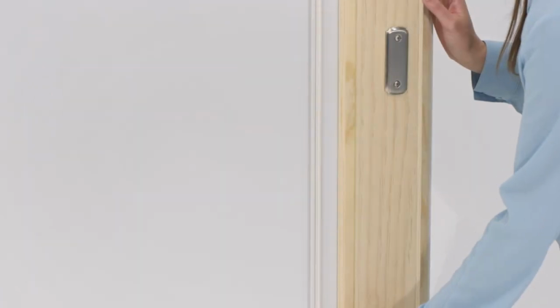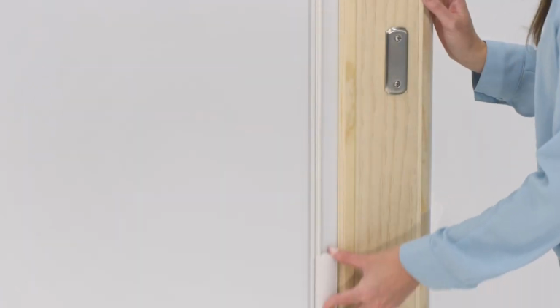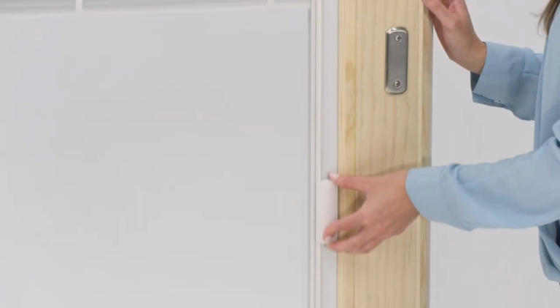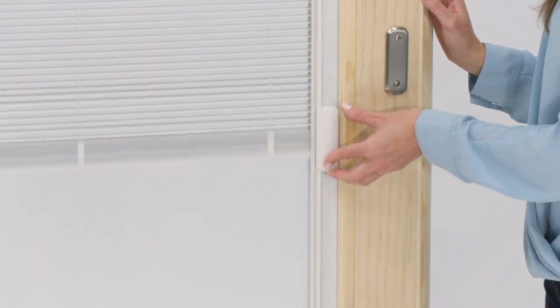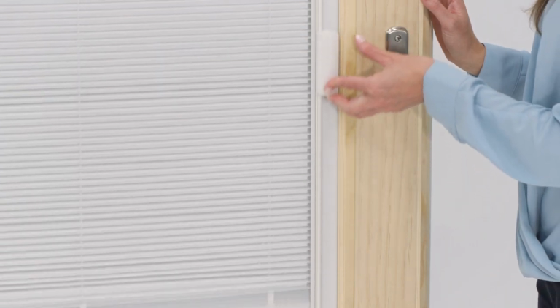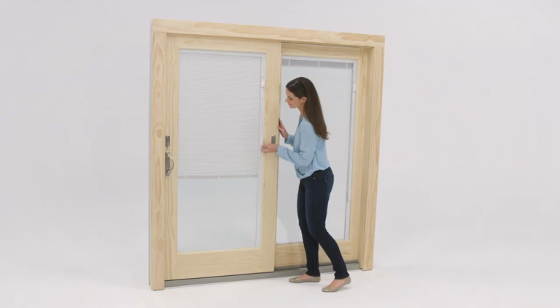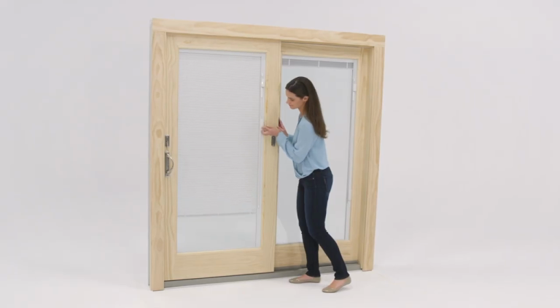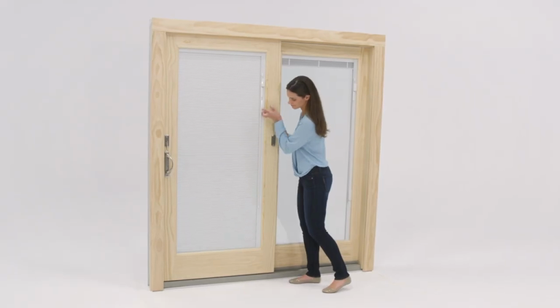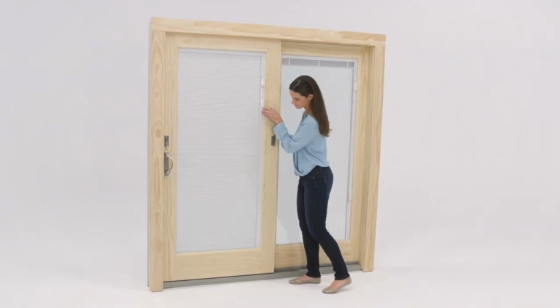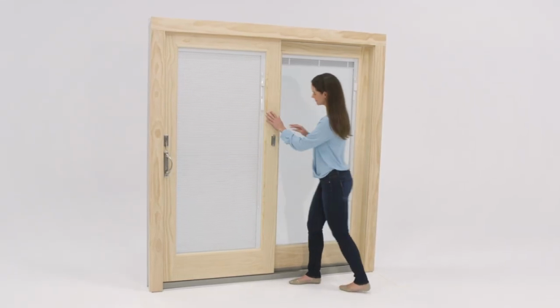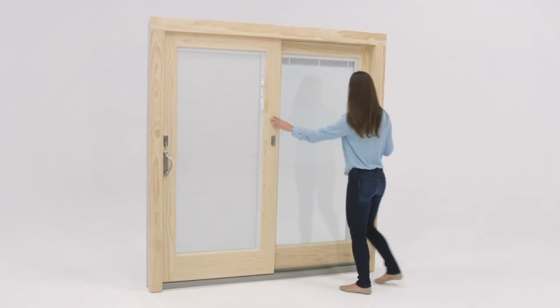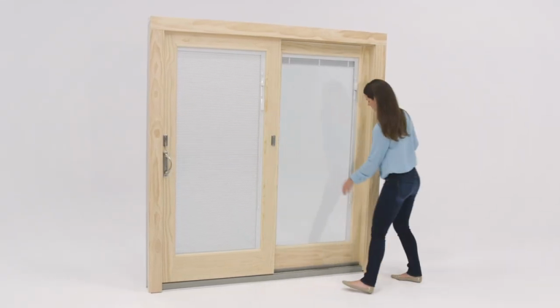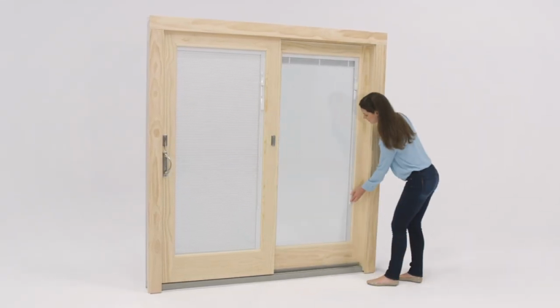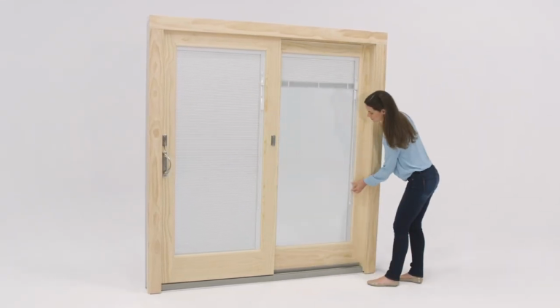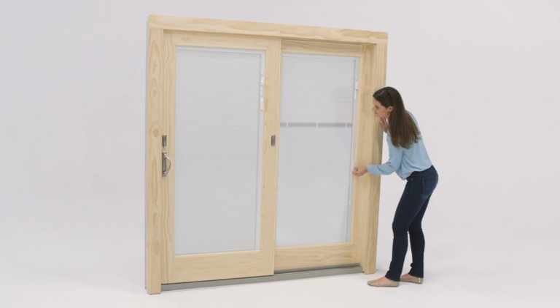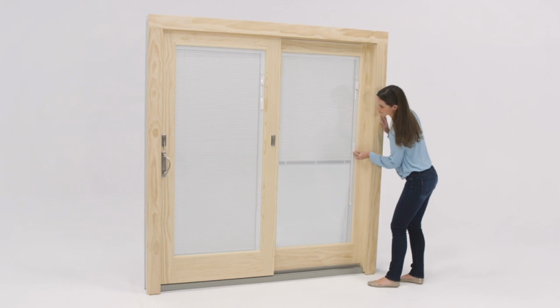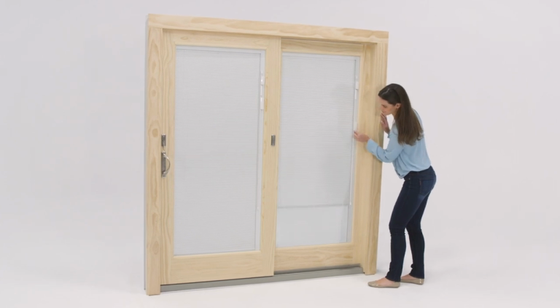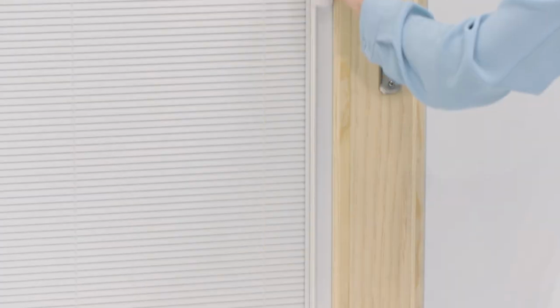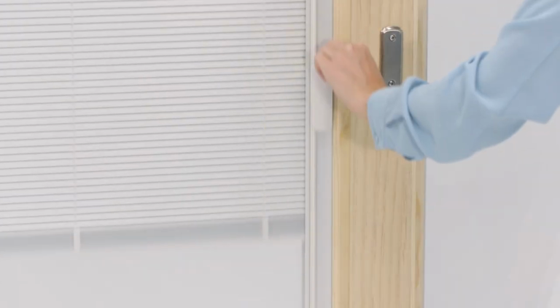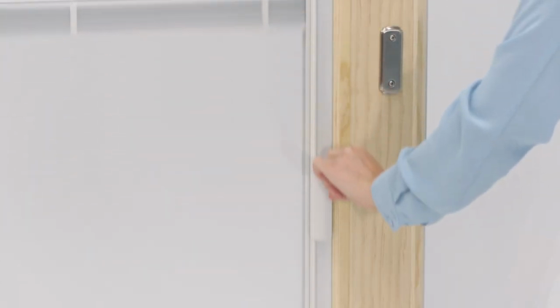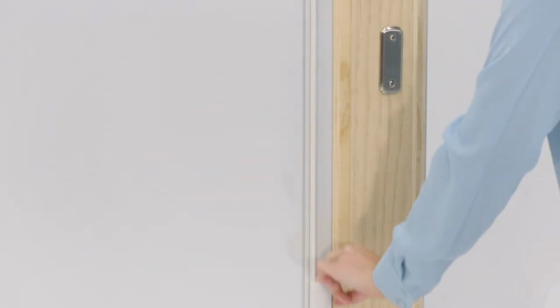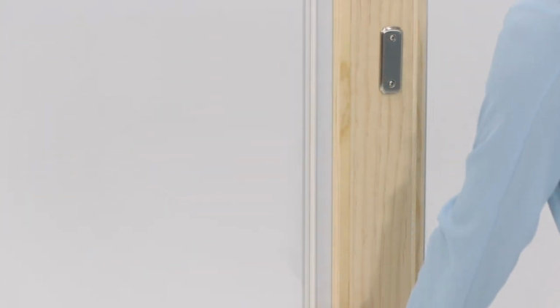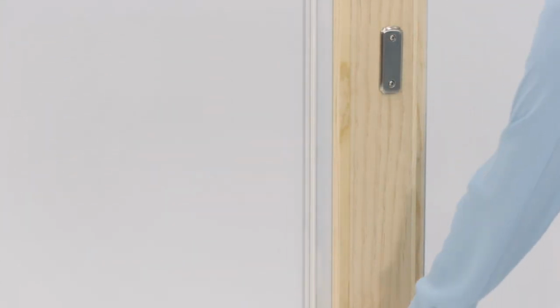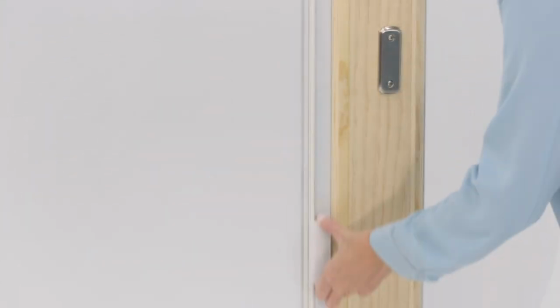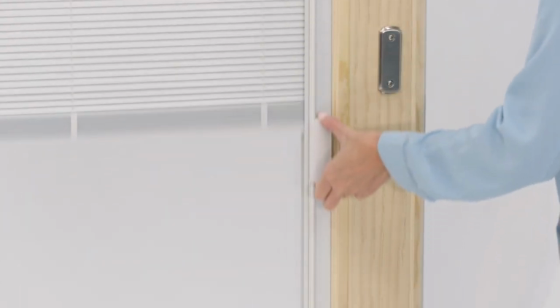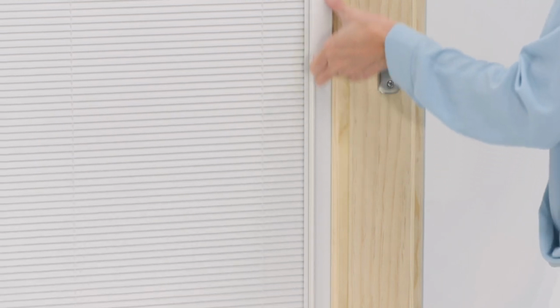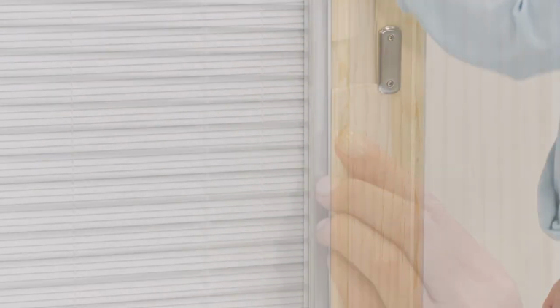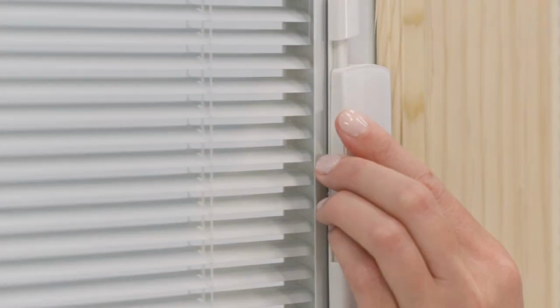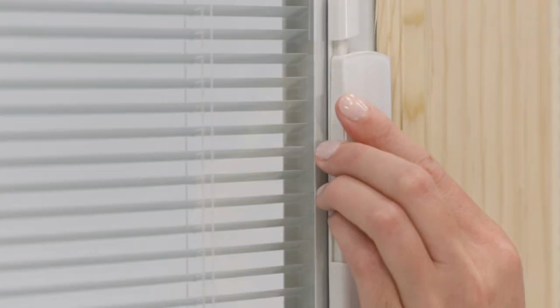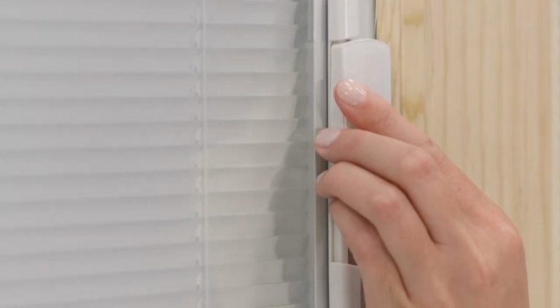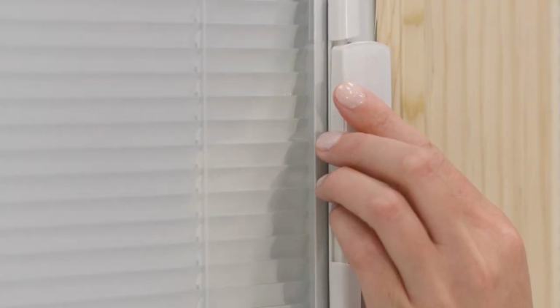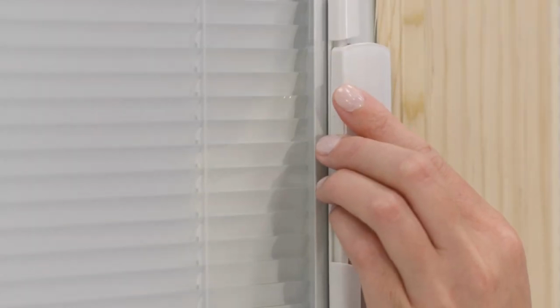Optional blinds between the glass are protected from dust and damage, and offer the convenience of making the glass easy to clean. With their cordless design, you can easily raise, lower, or tilt the blinds for control of light and privacy.